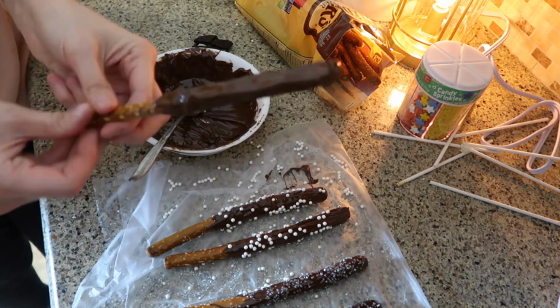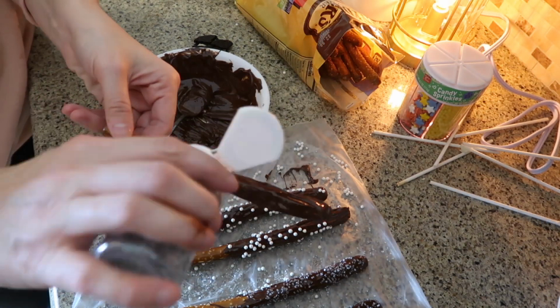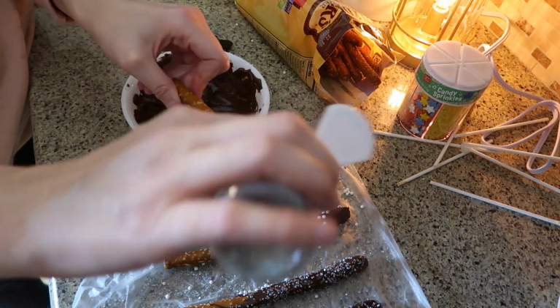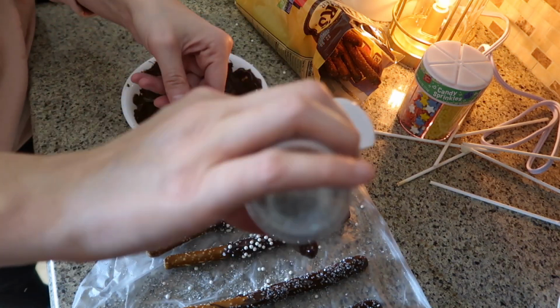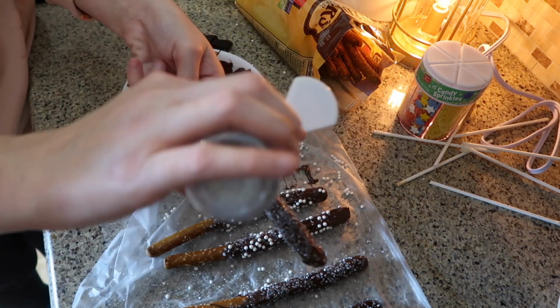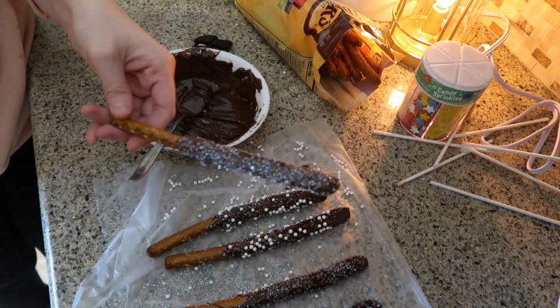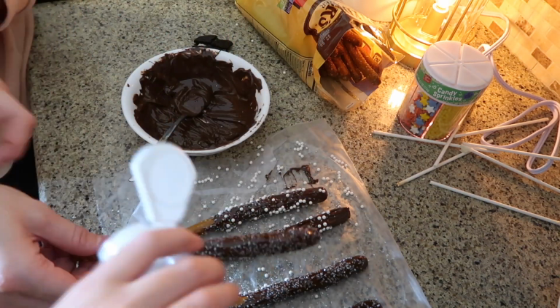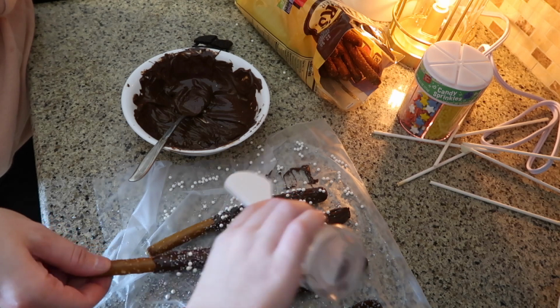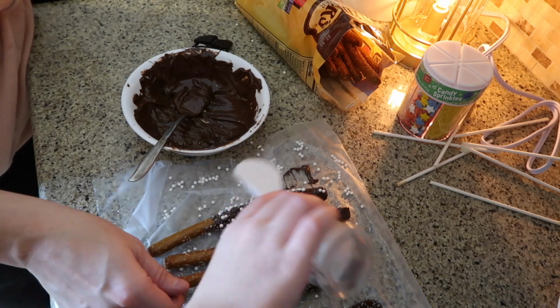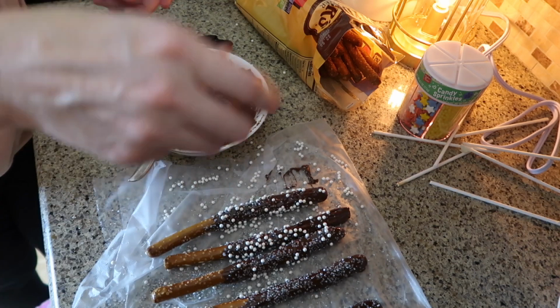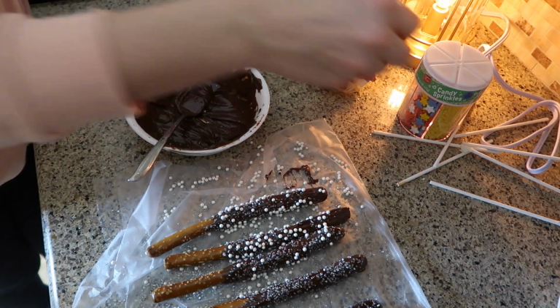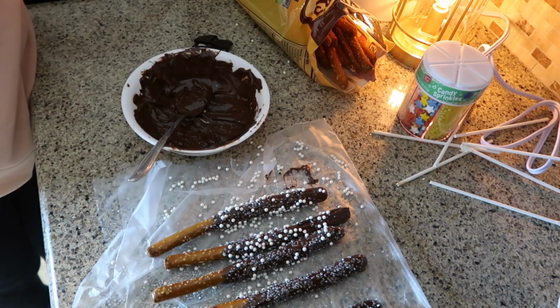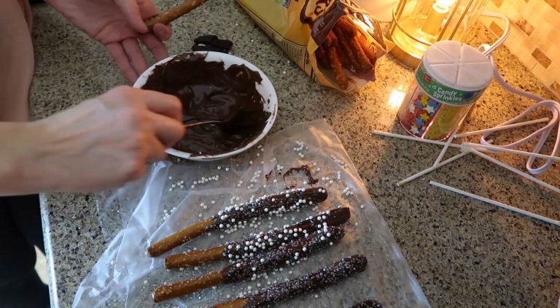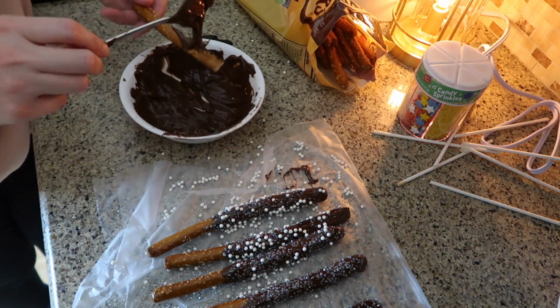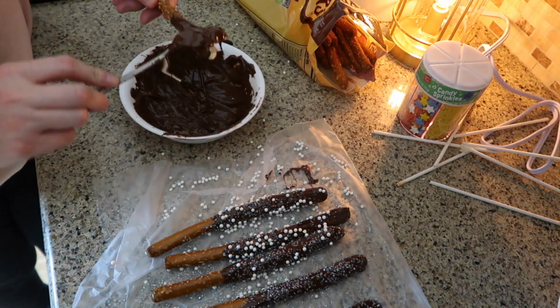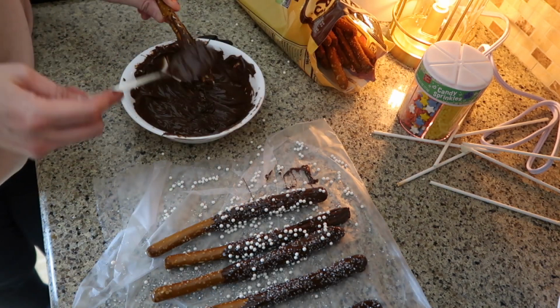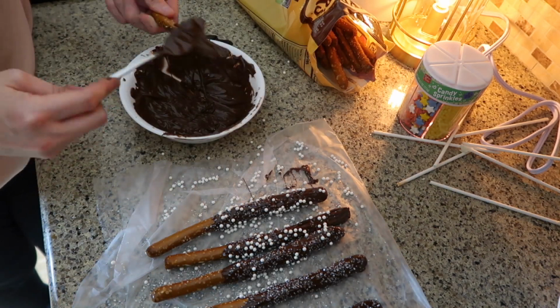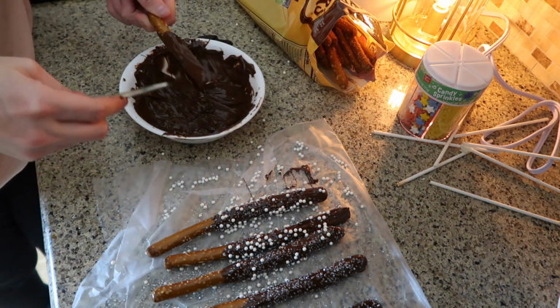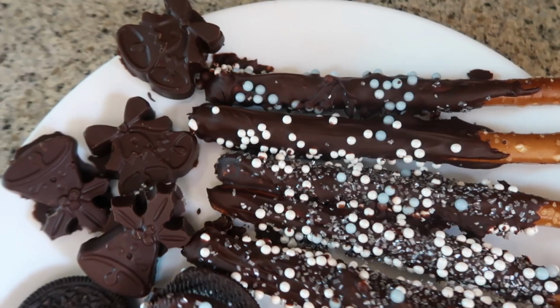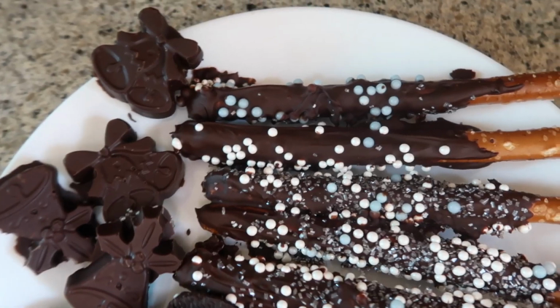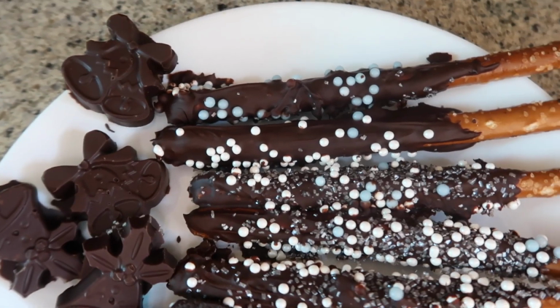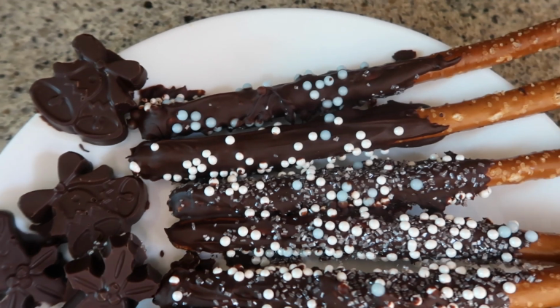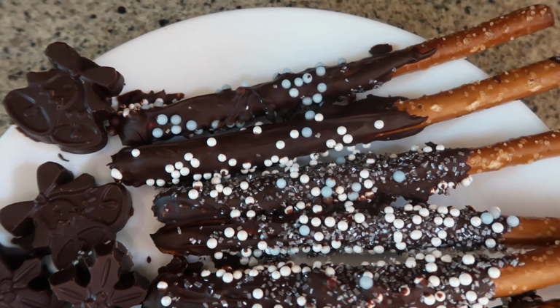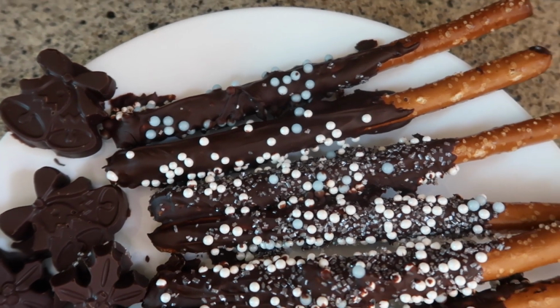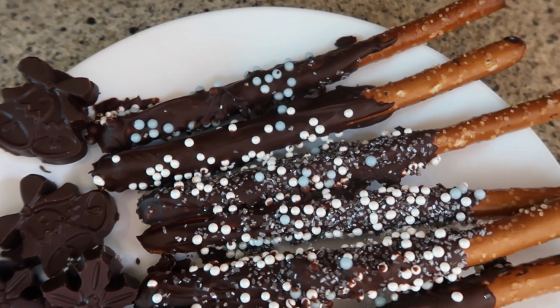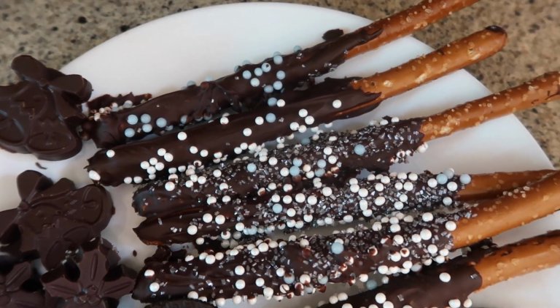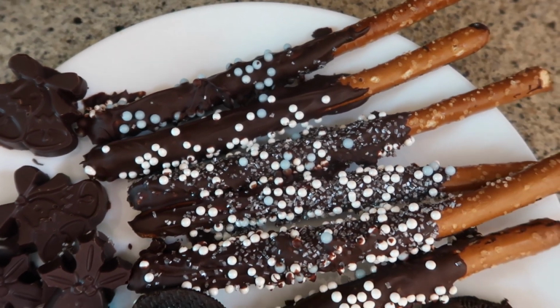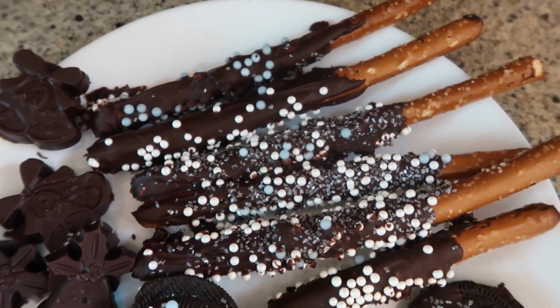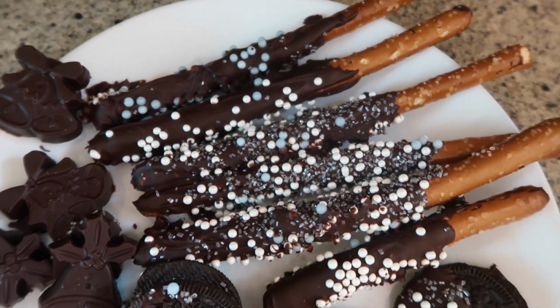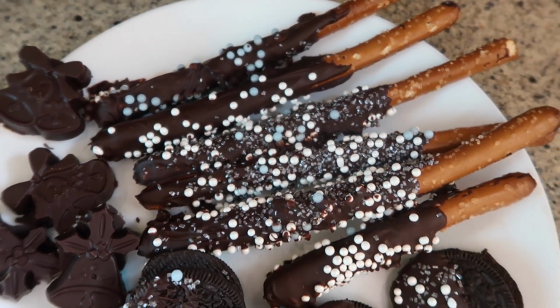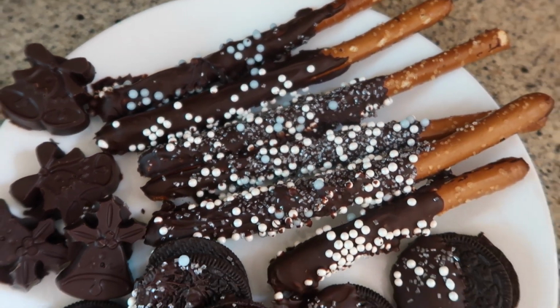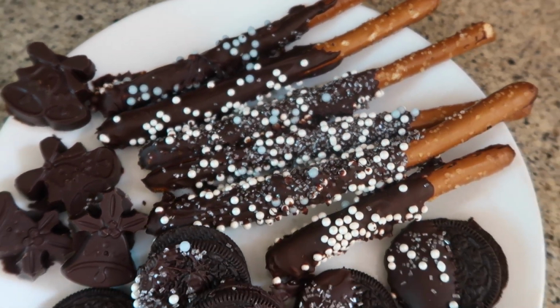These little treats are super fun to make with your kids. I hope you guys enjoyed this simple hot chocolate bar video! If you liked it, please give it a thumbs up, and if you're new to my channel I'd love for you to hit that subscribe button down below. I'll see you guys in the next one — bye!